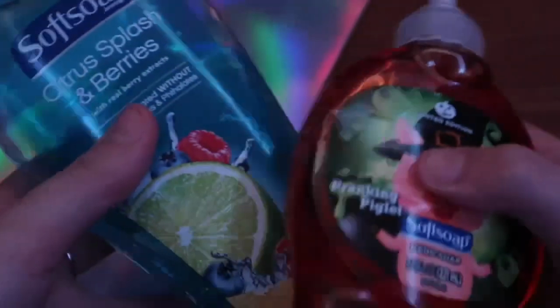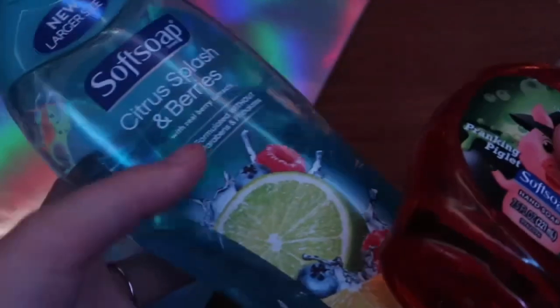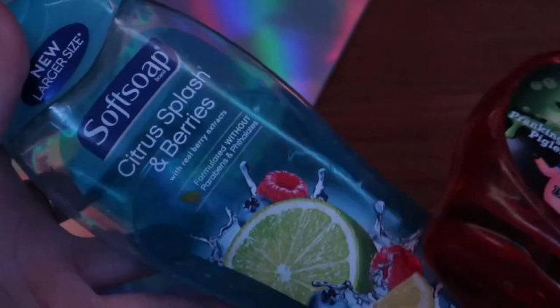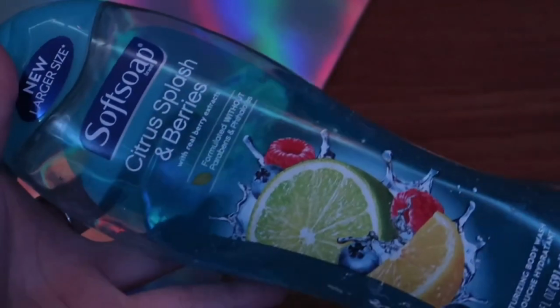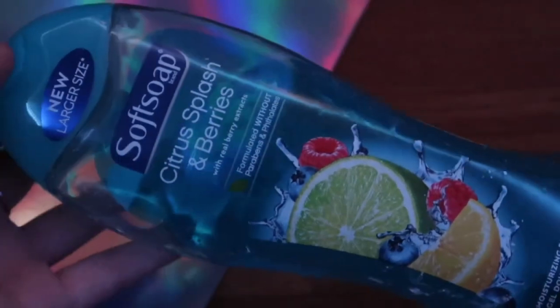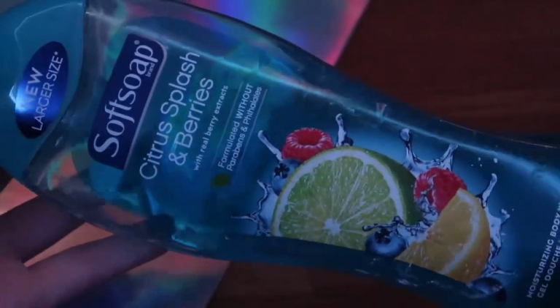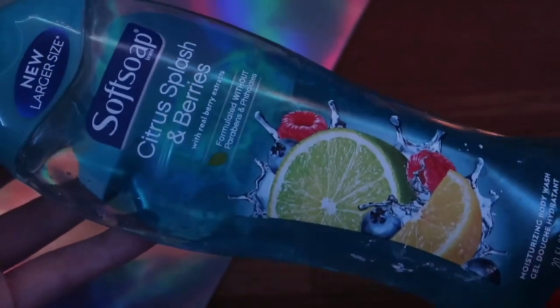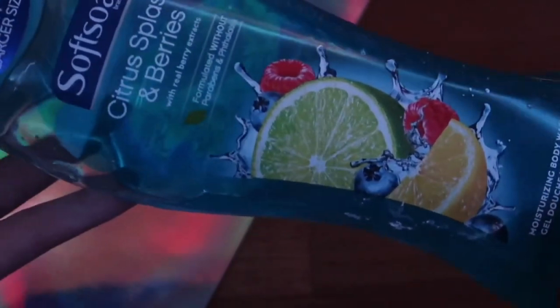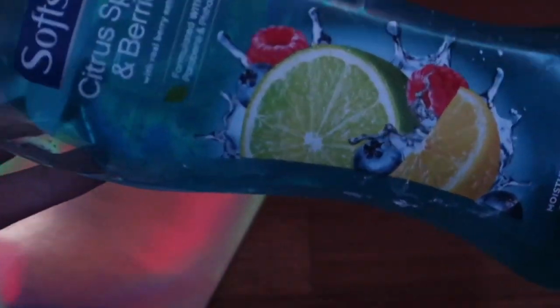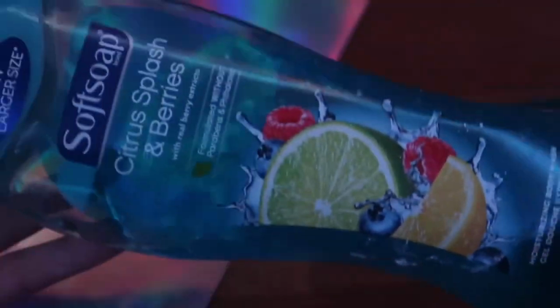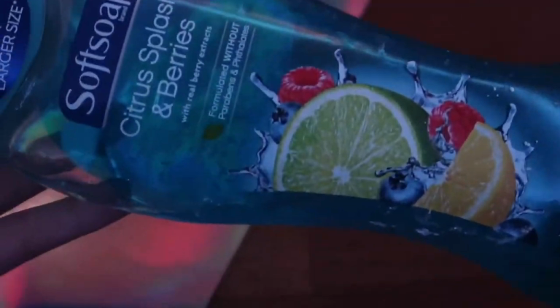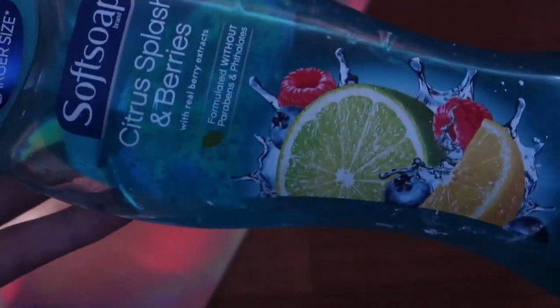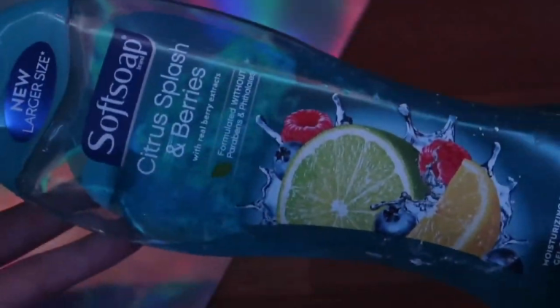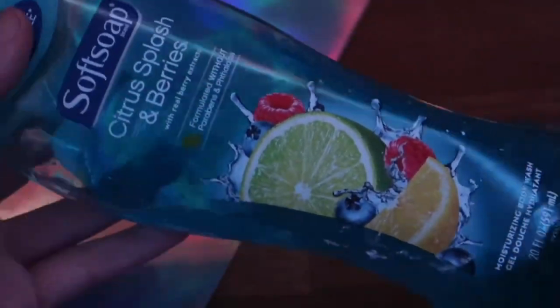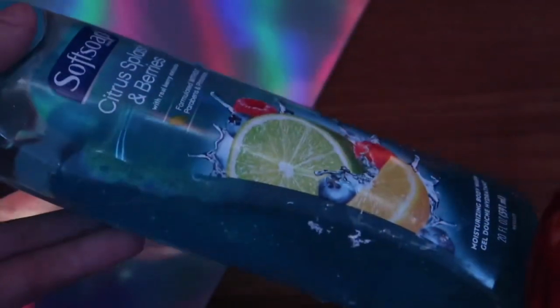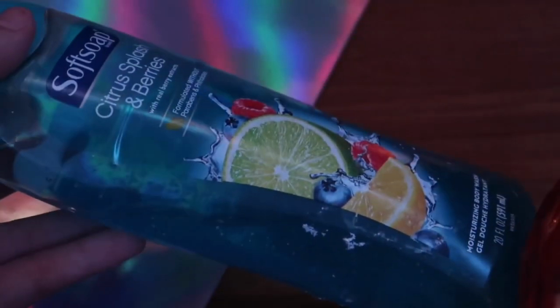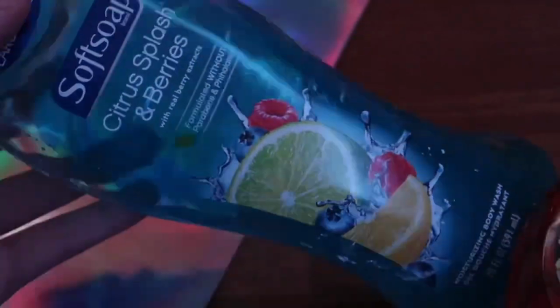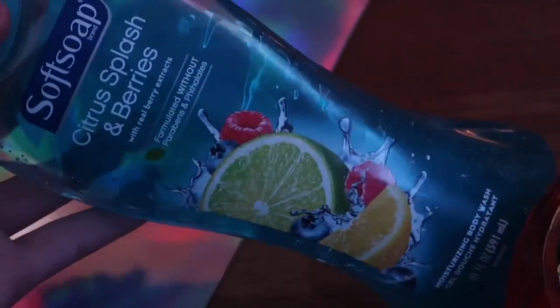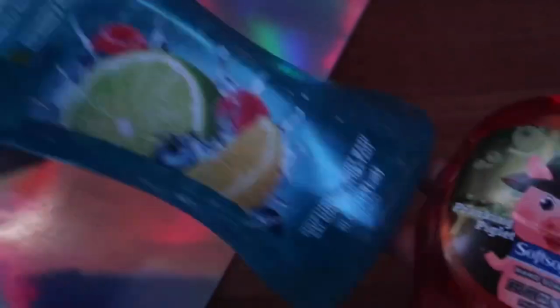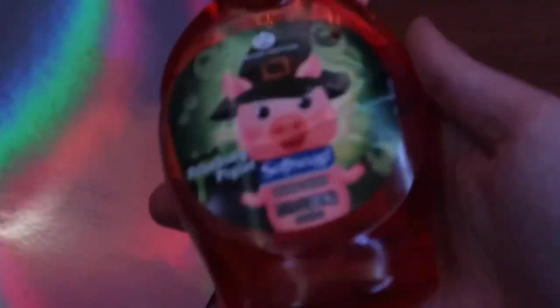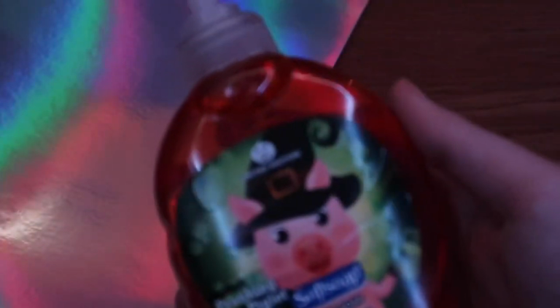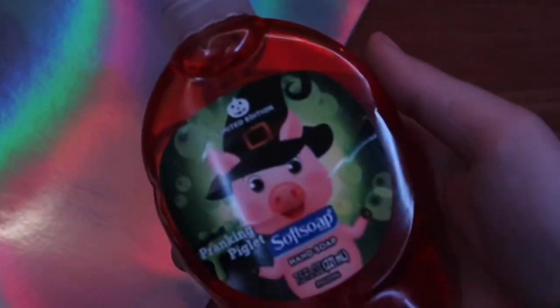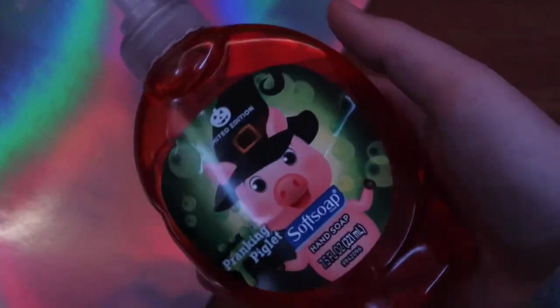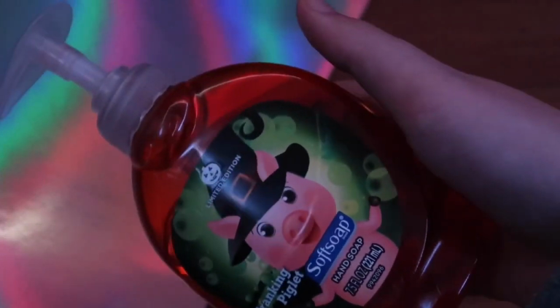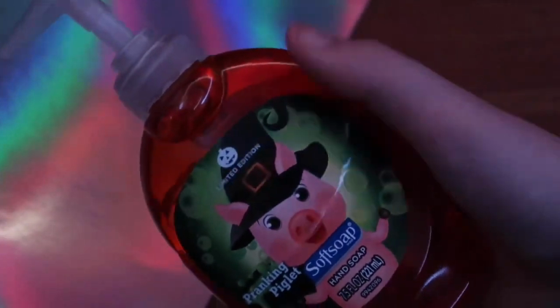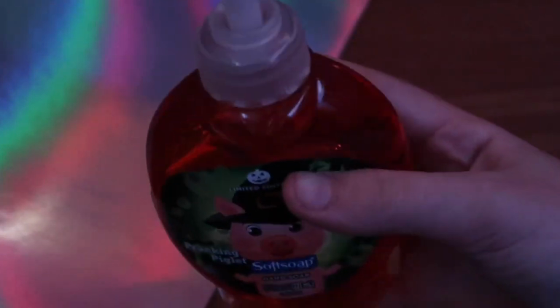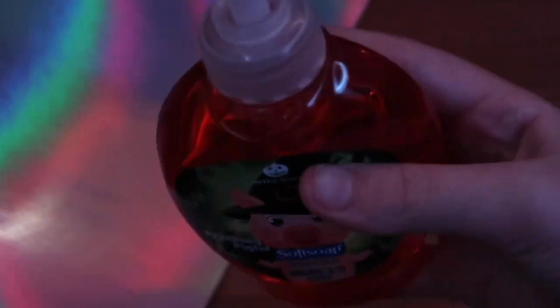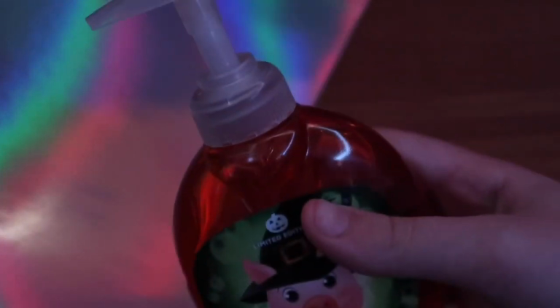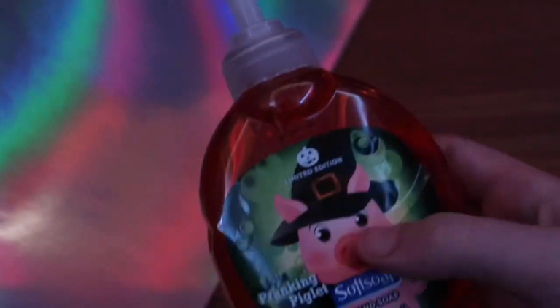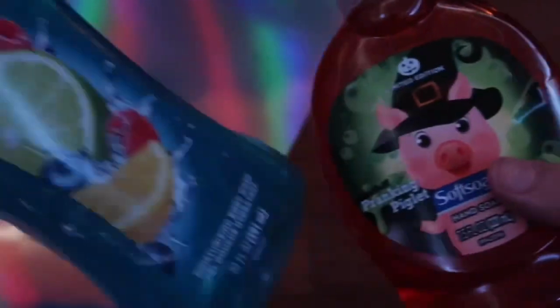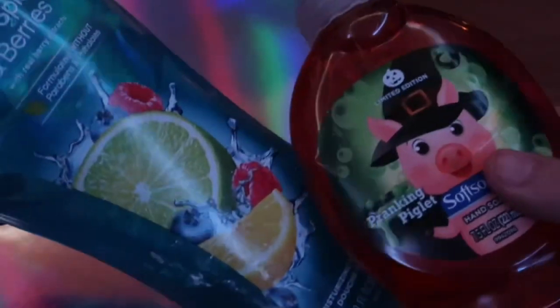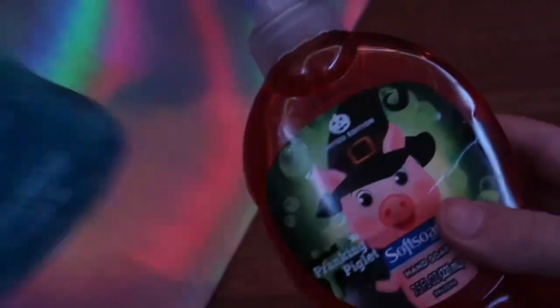You will need any type of thick soap. I have this Soft Soap right here — this one is probably one of my favorite things to use to make no-glue slime with, it's like the best. I also have this soft hand soap, and this one works very well too. Just any type of thick soap will work.